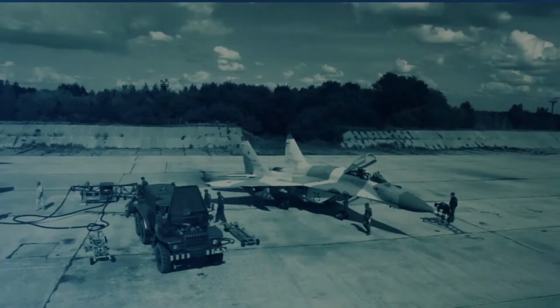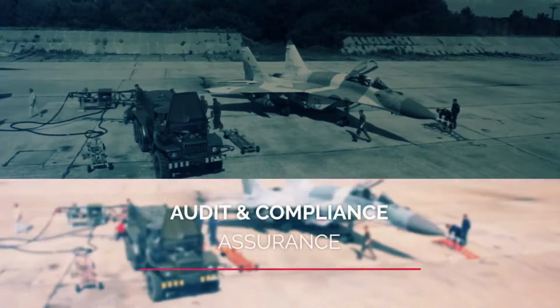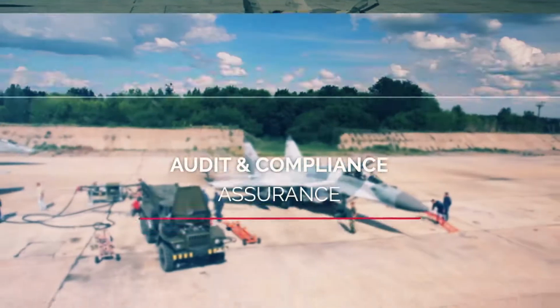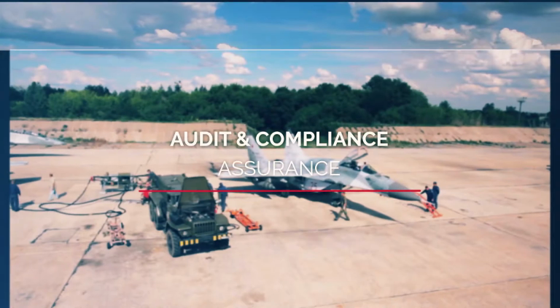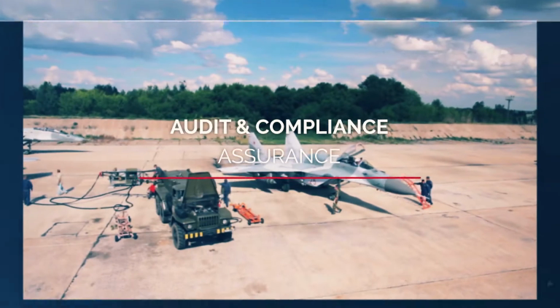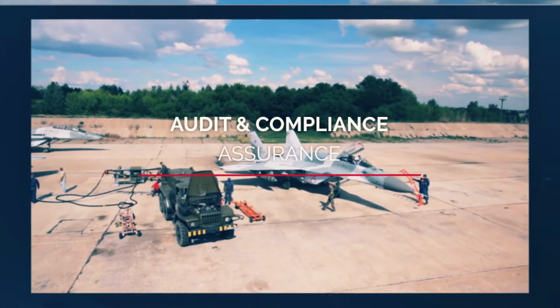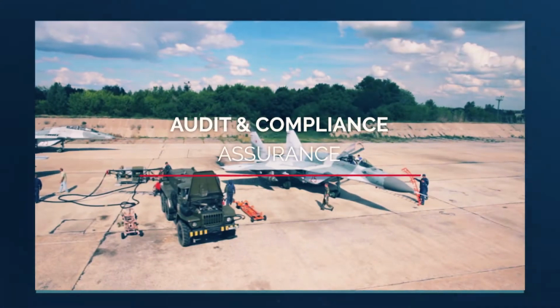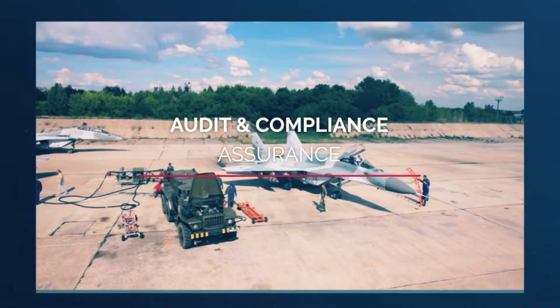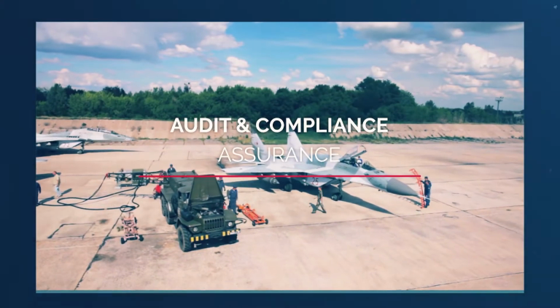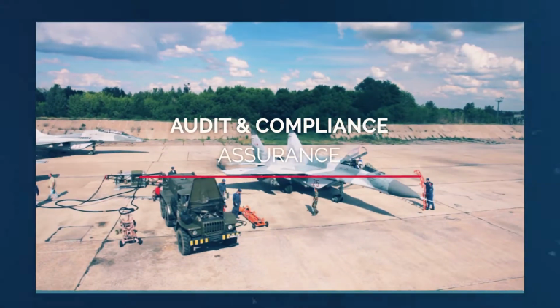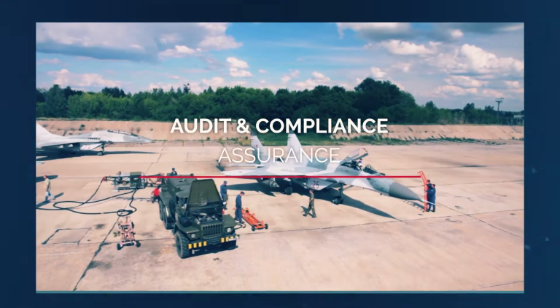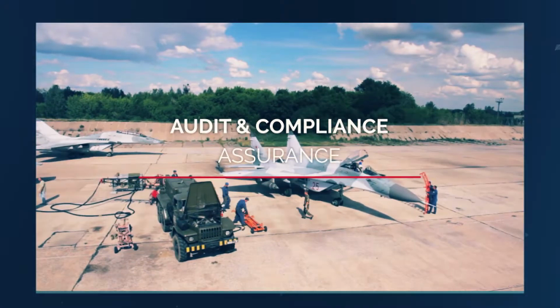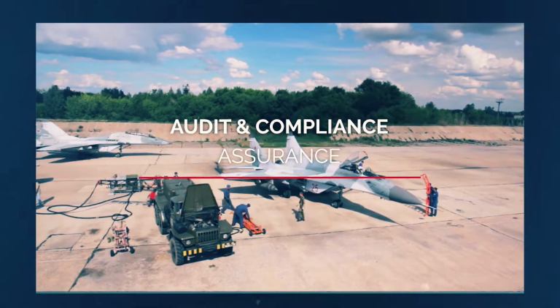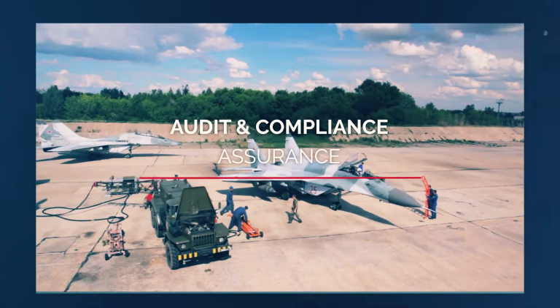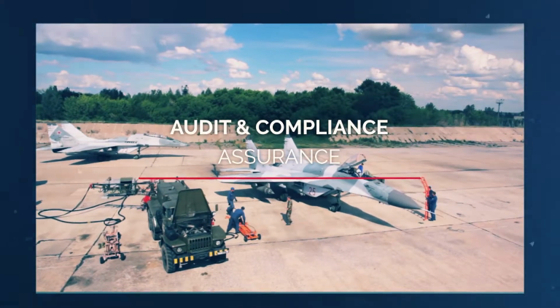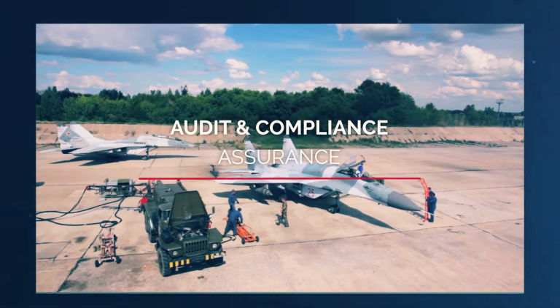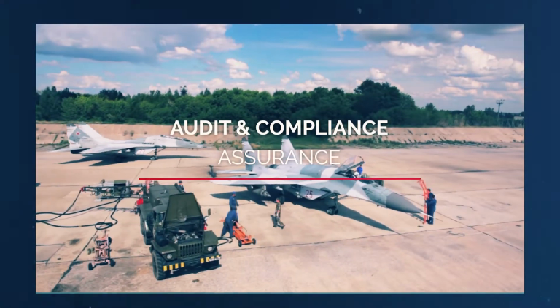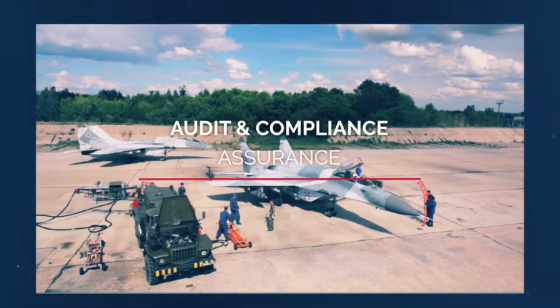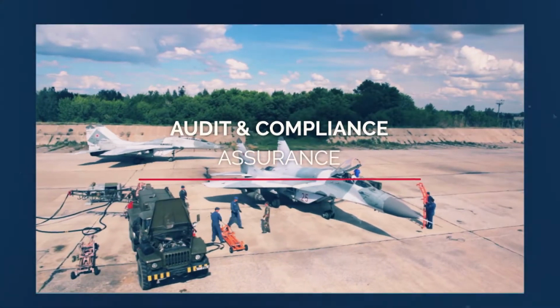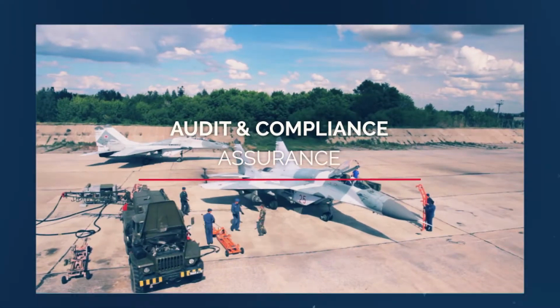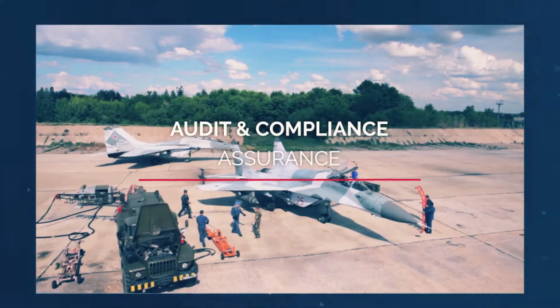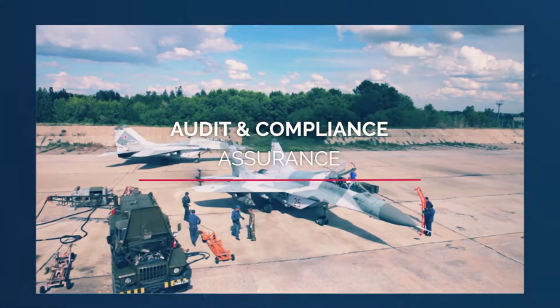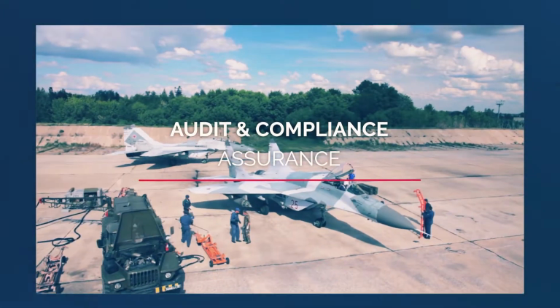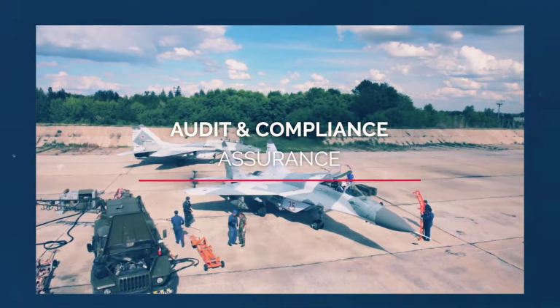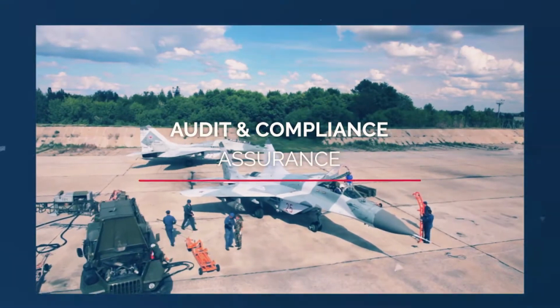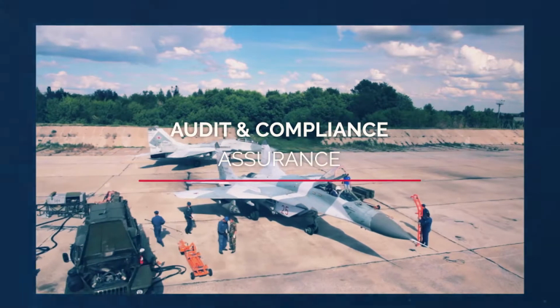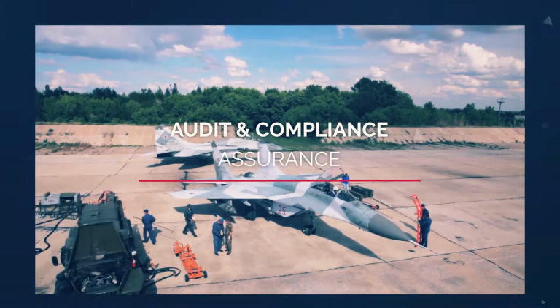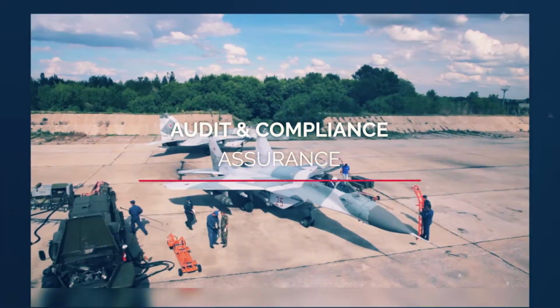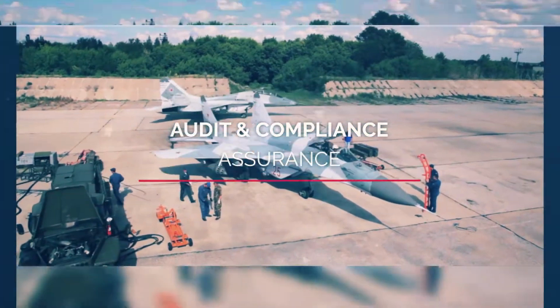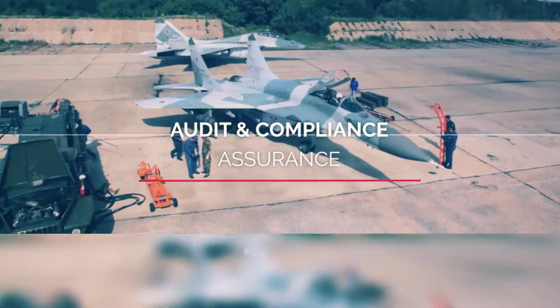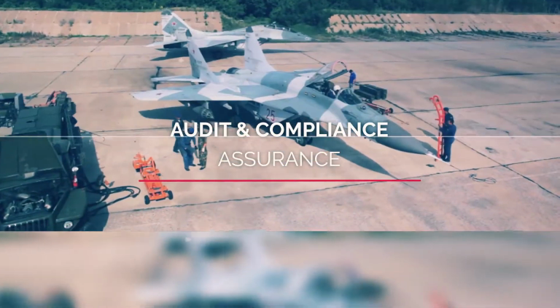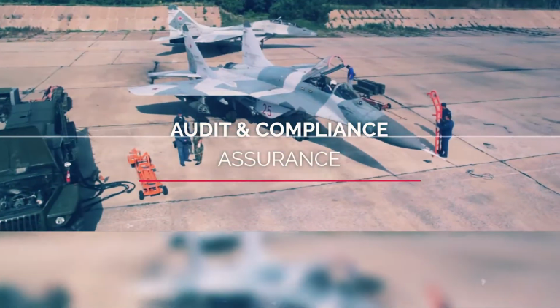Simplify the way you conduct security and safety audits, manage regulatory compliance, and drive corrective actions to closure.